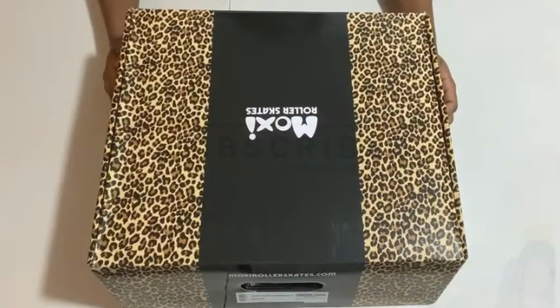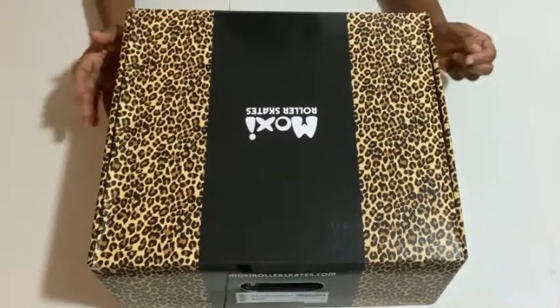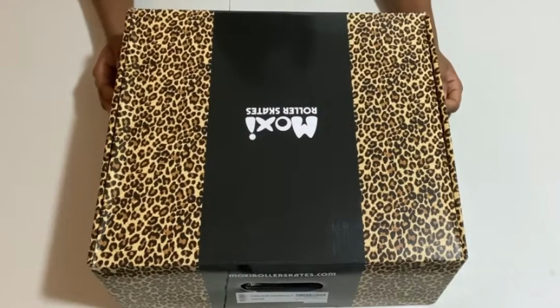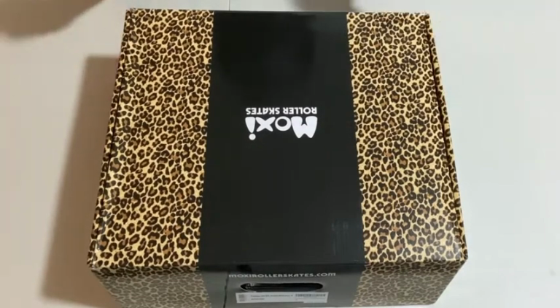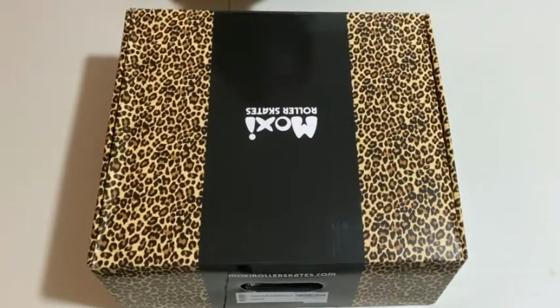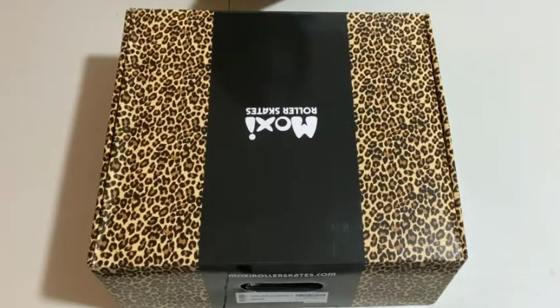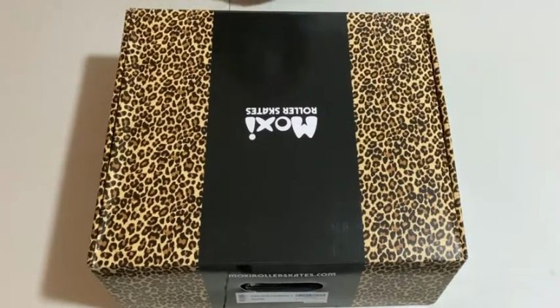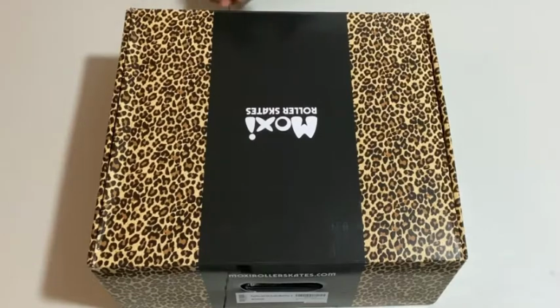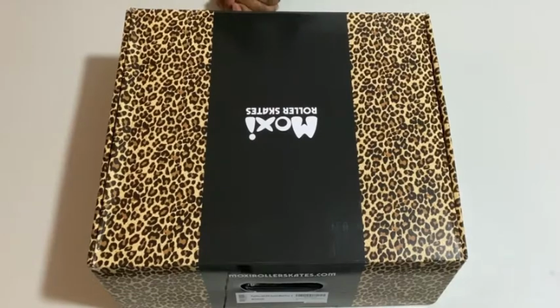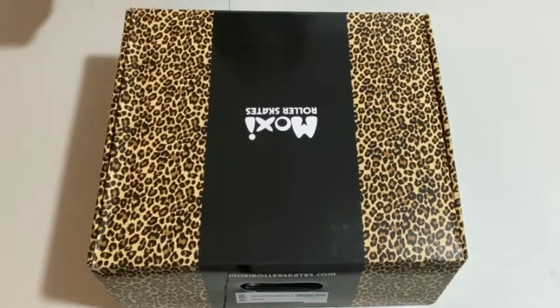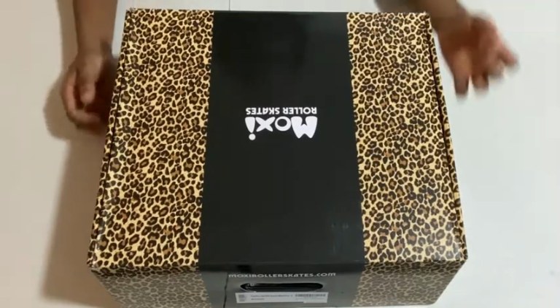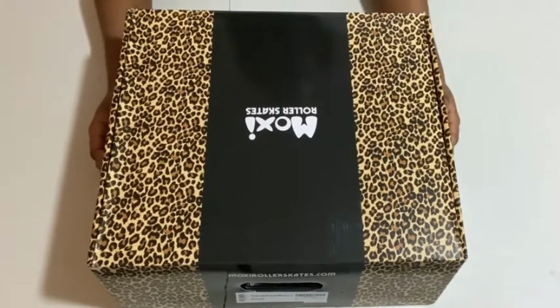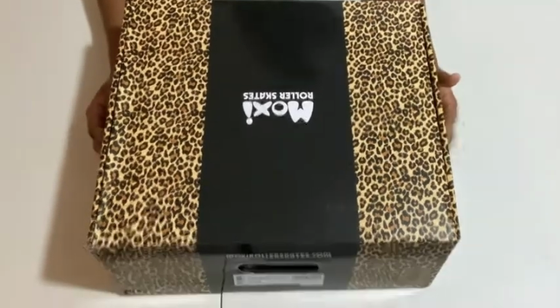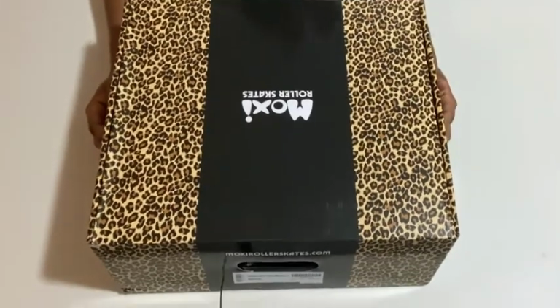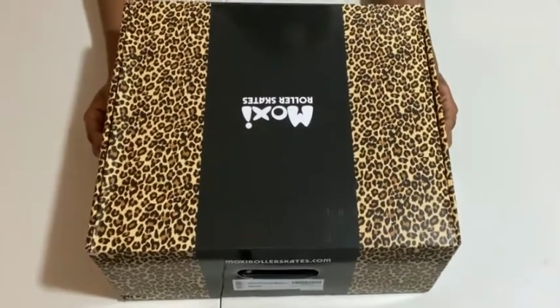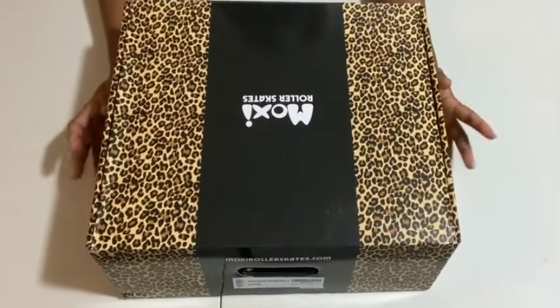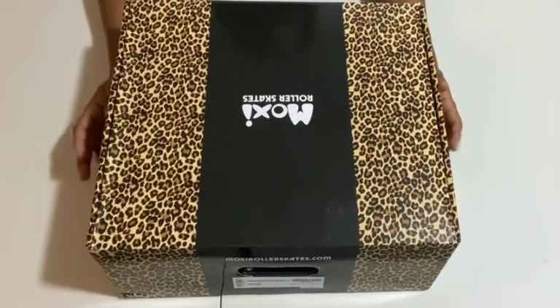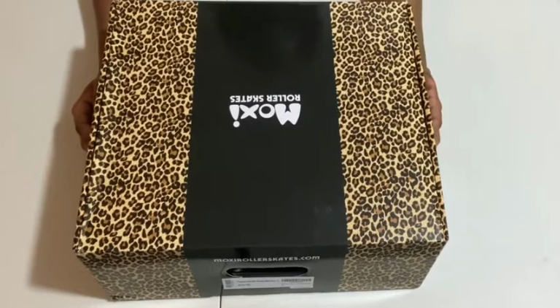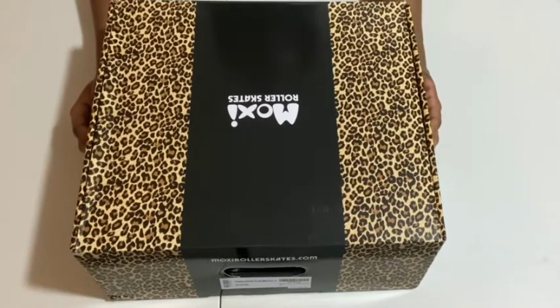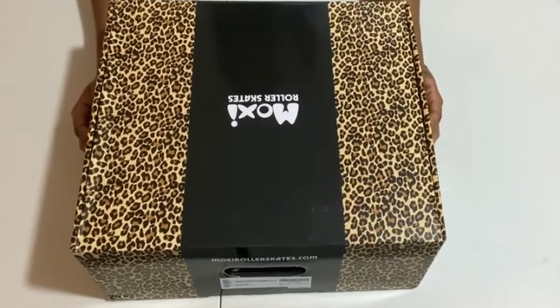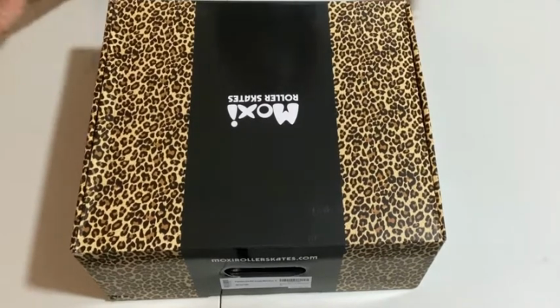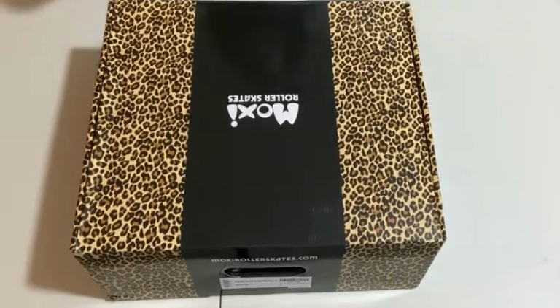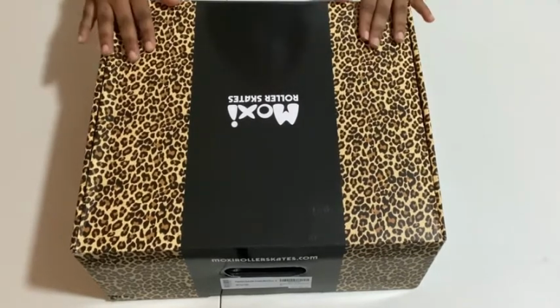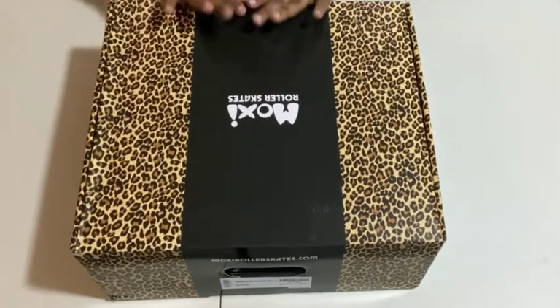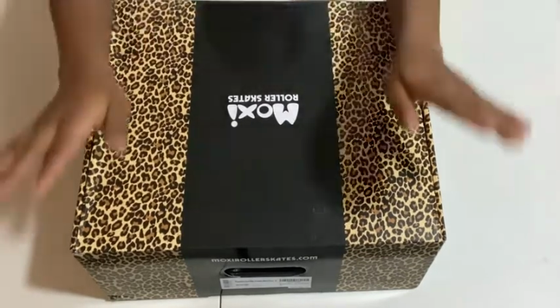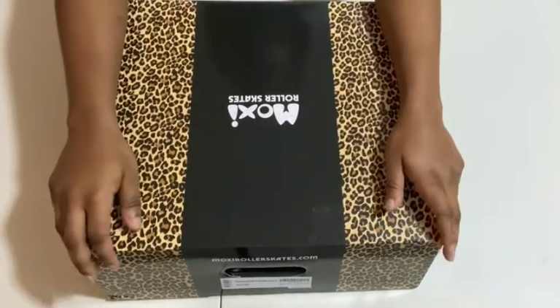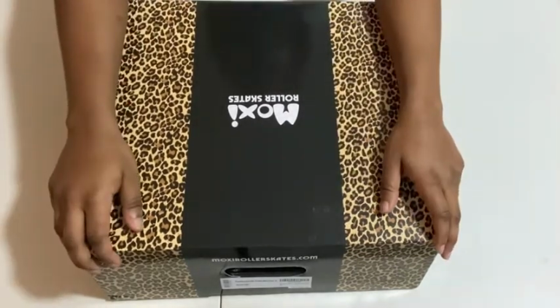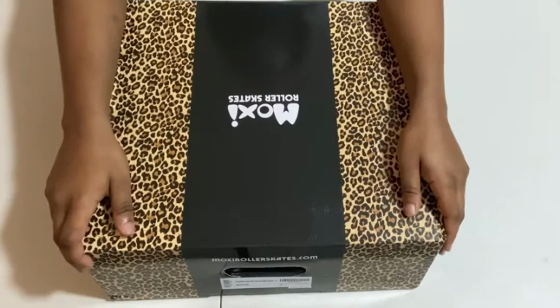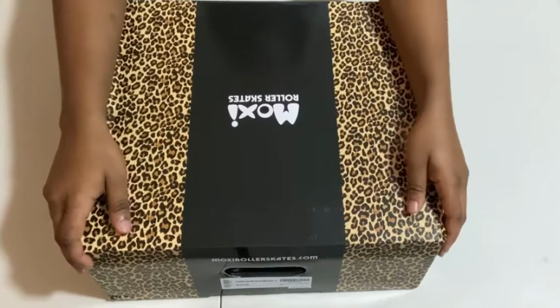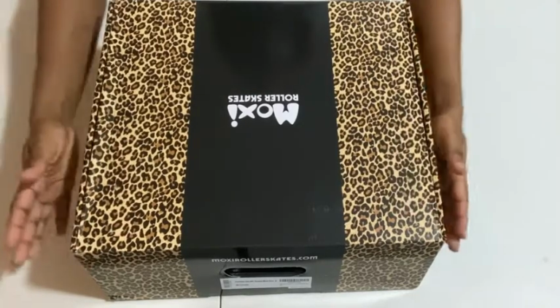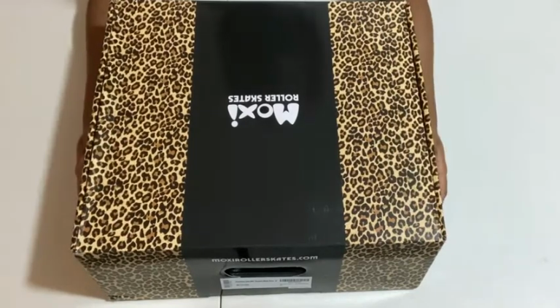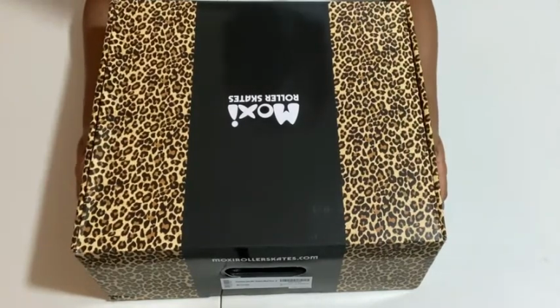Hi everyone, this is going to be my first video on my channel. I'm going to make this a roller skating channel, so I decided it's only fitting if I start this journey off by showing my Moxies.